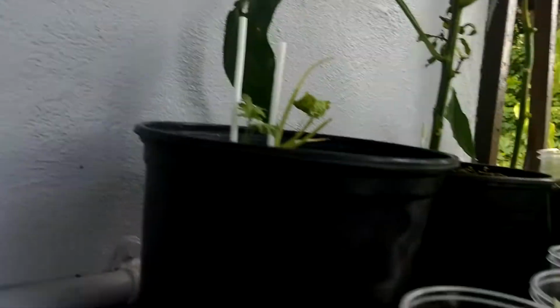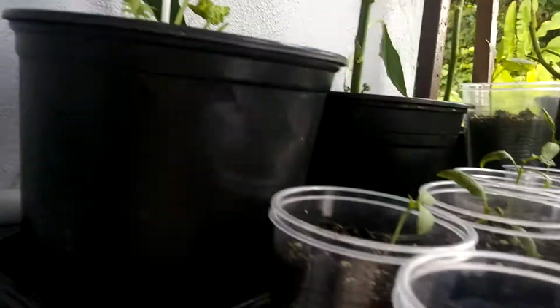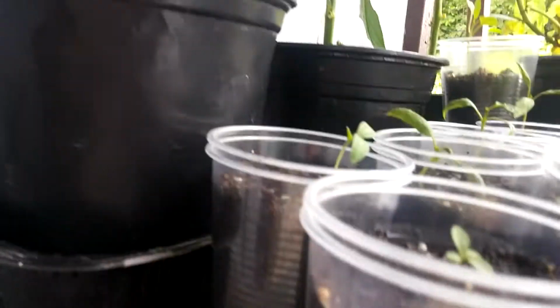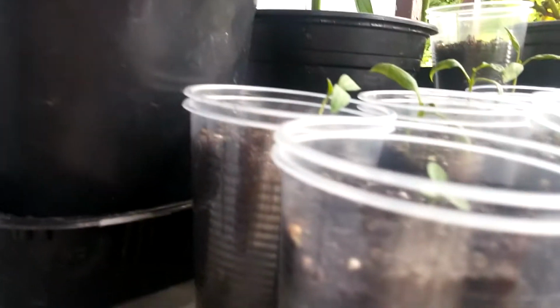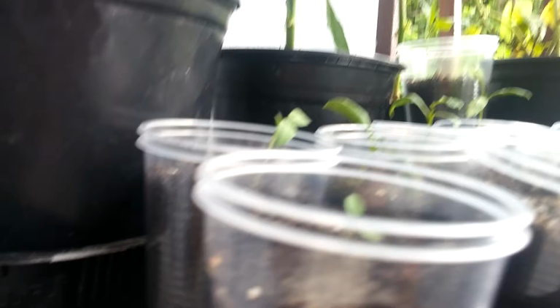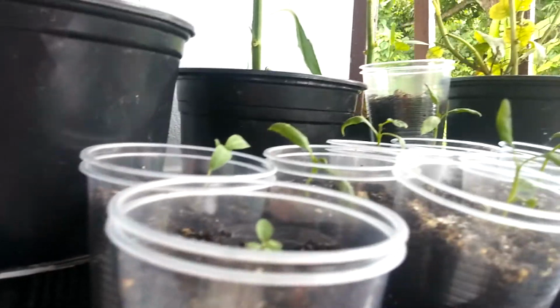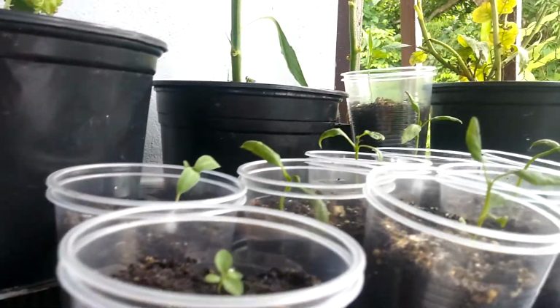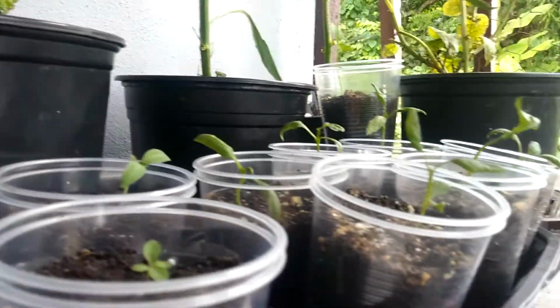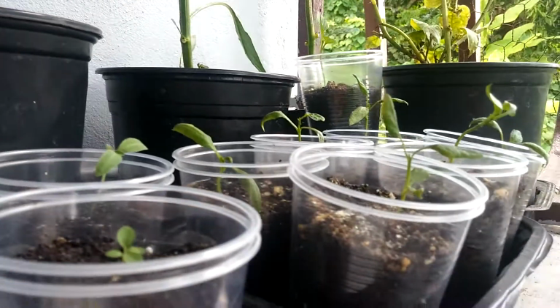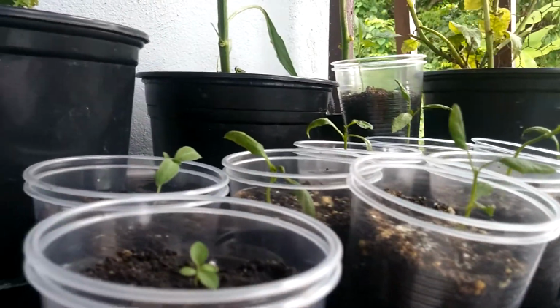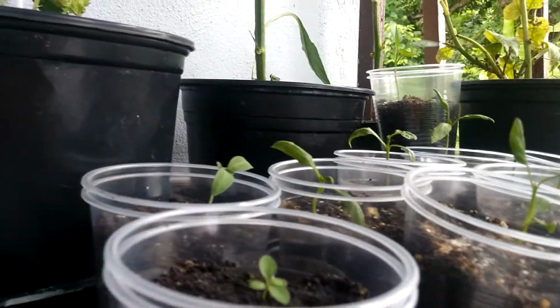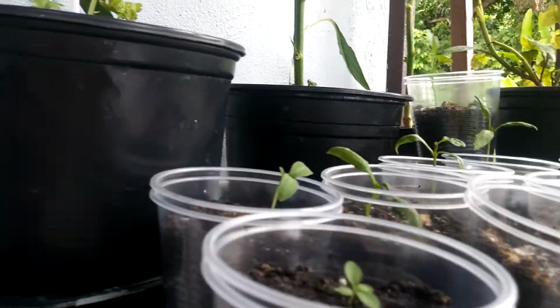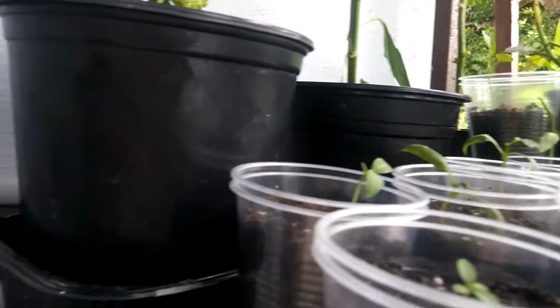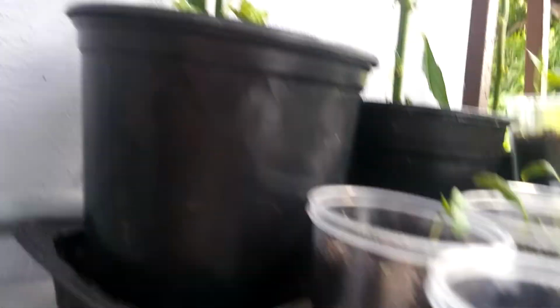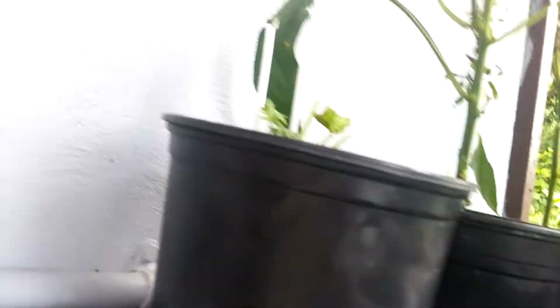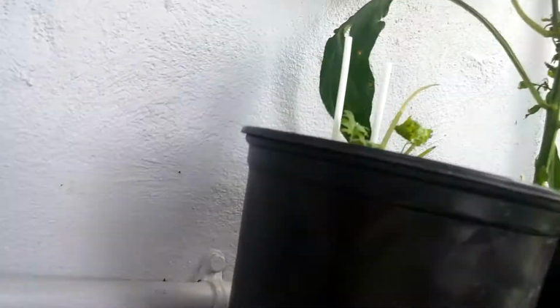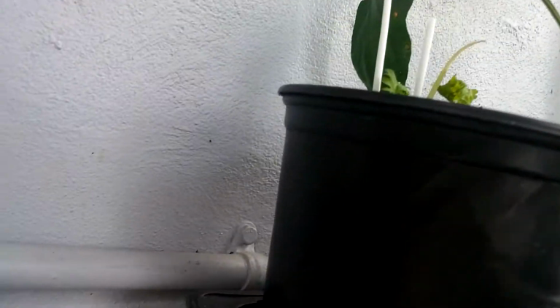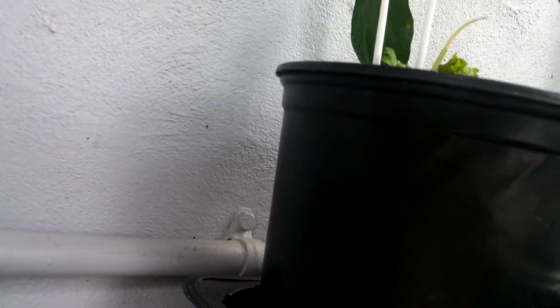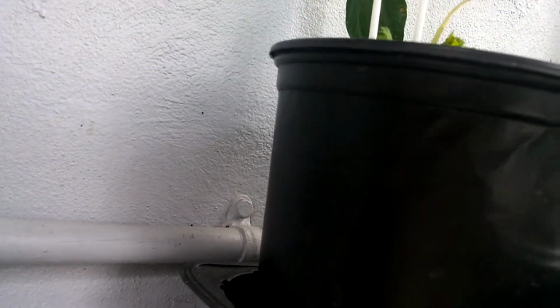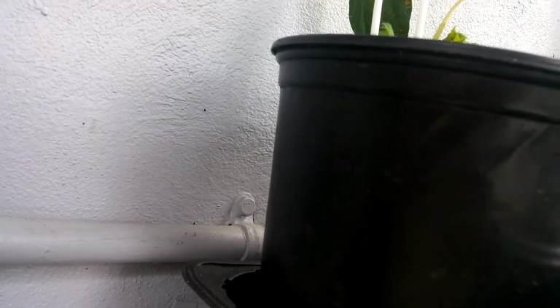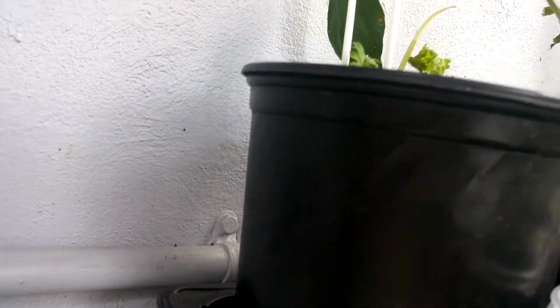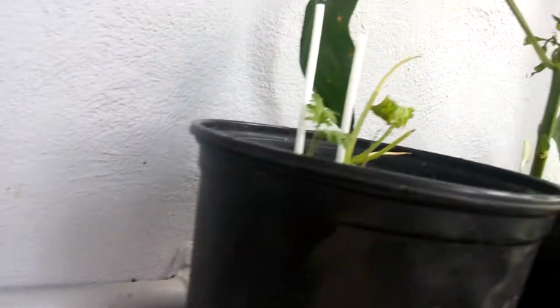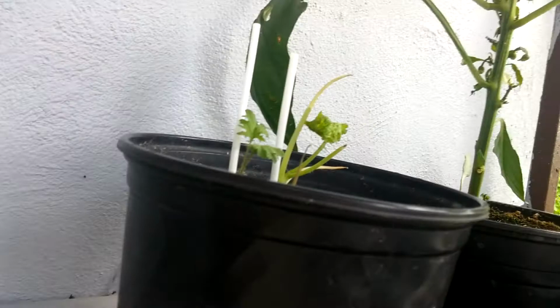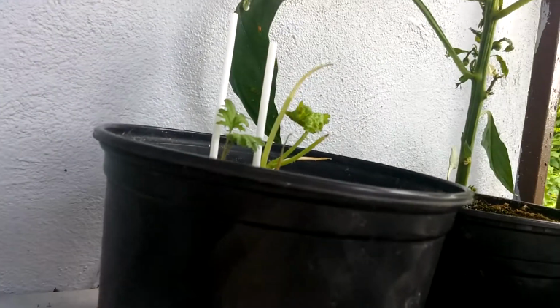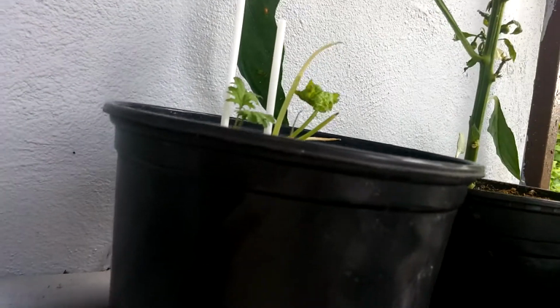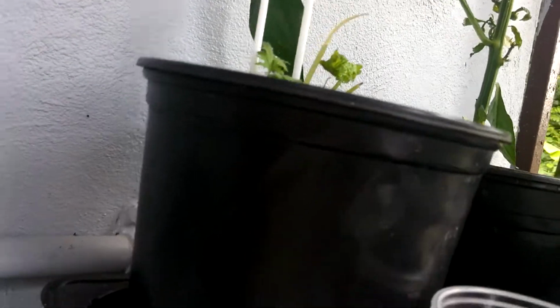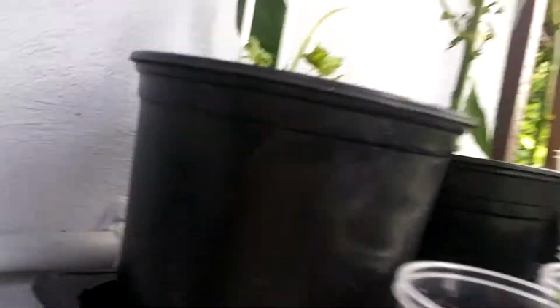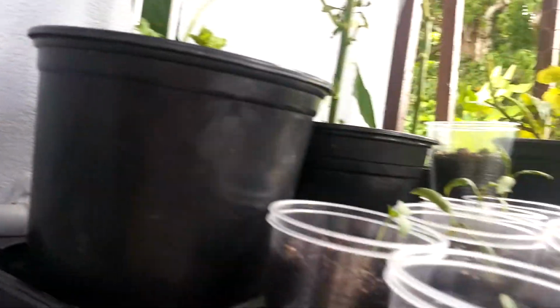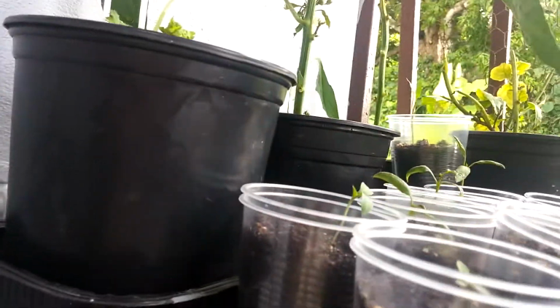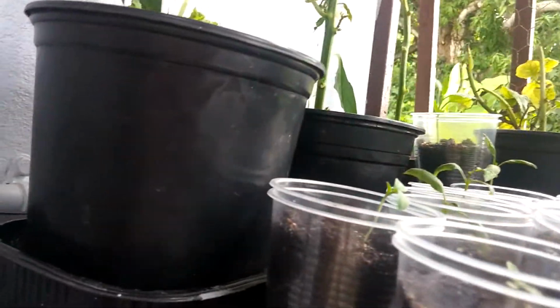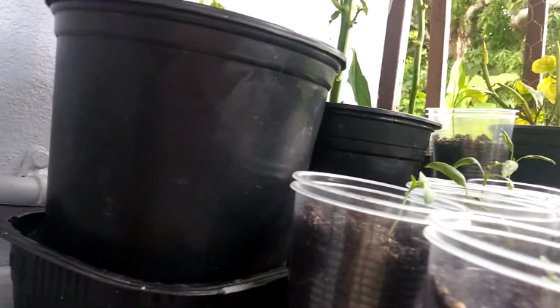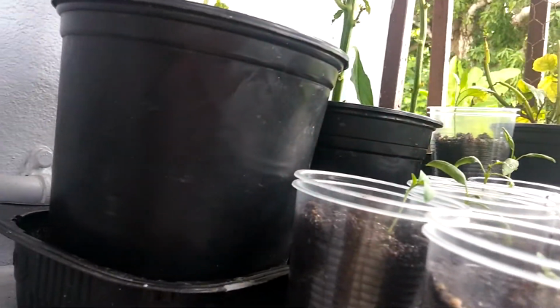I have all these other peppers, as you can see right there. They're doing pretty good. Some of them are twisted. Like this one — they got leggy.